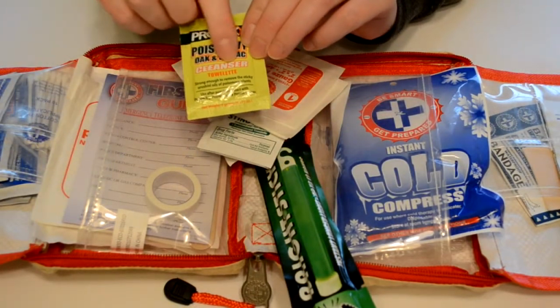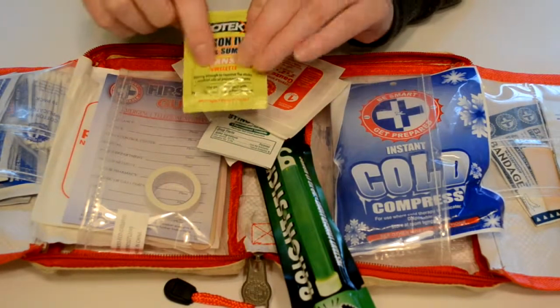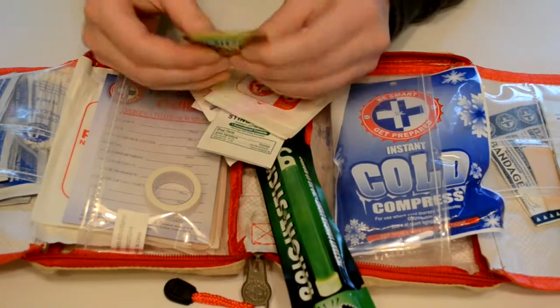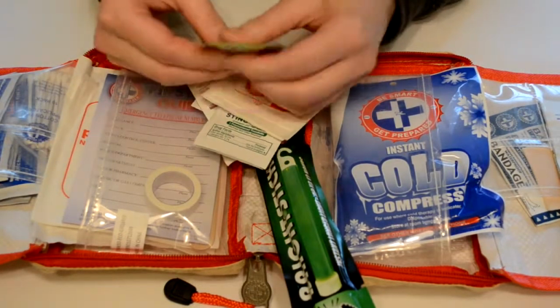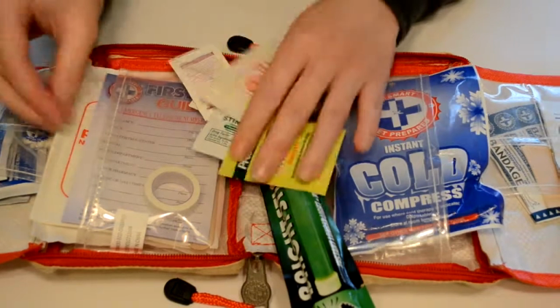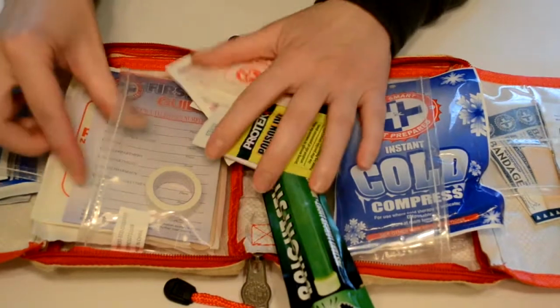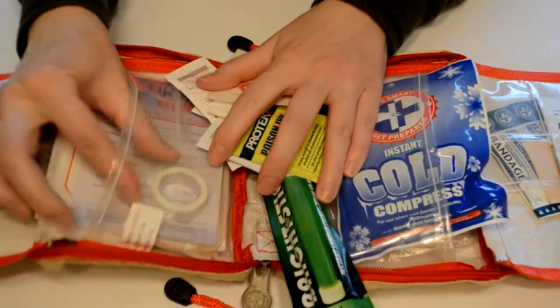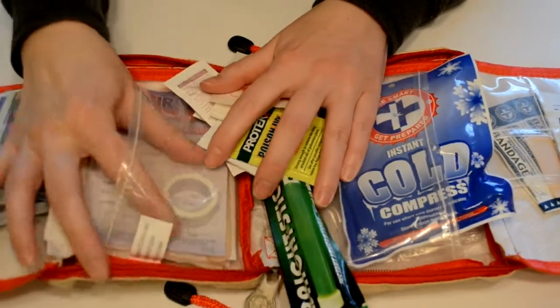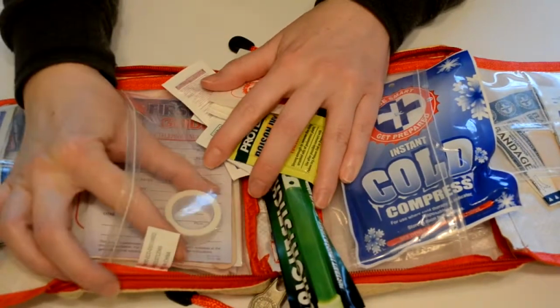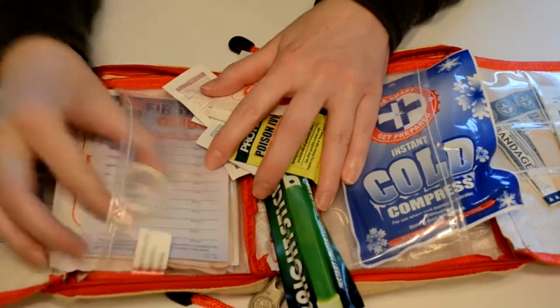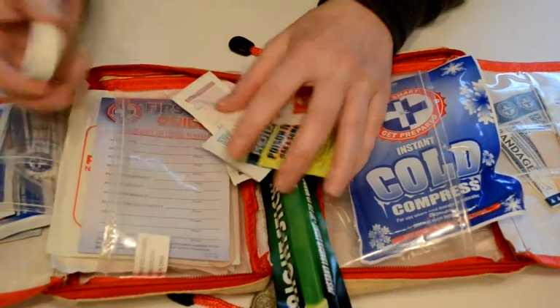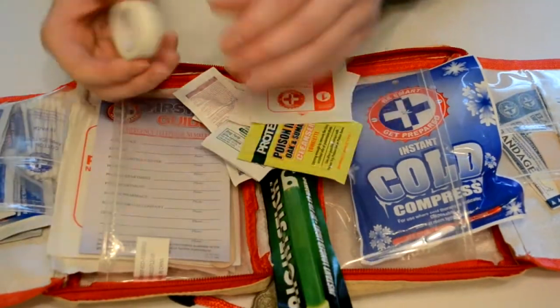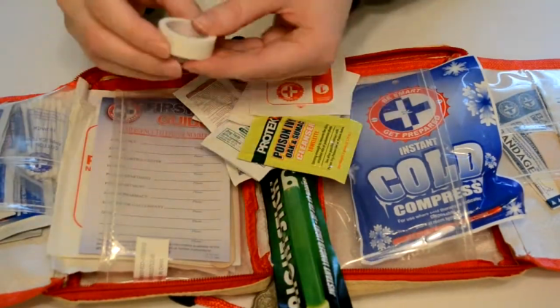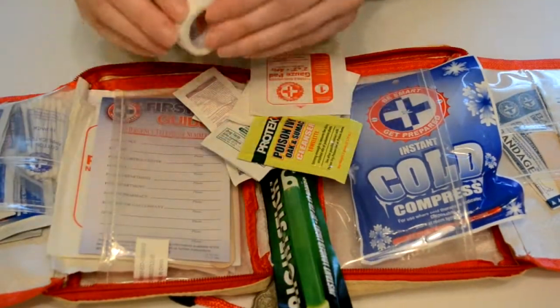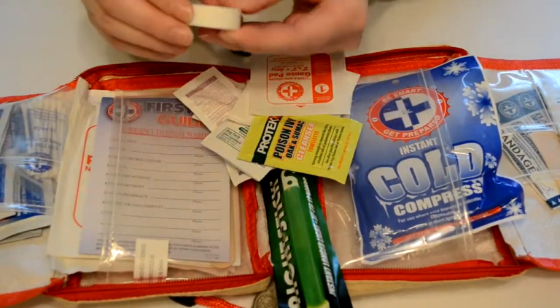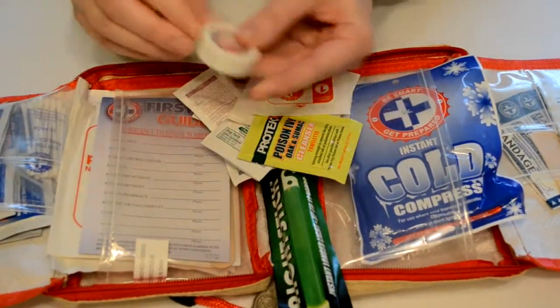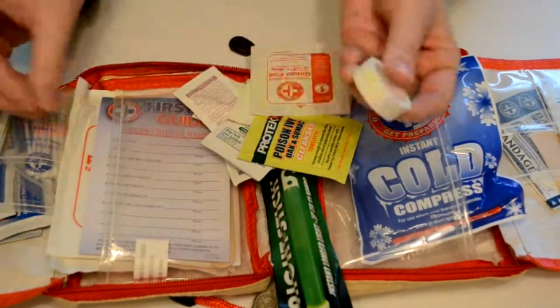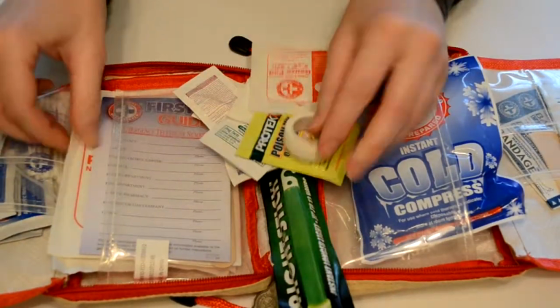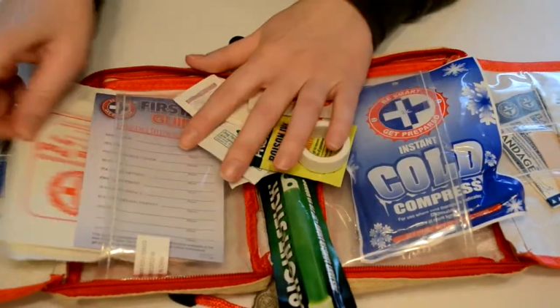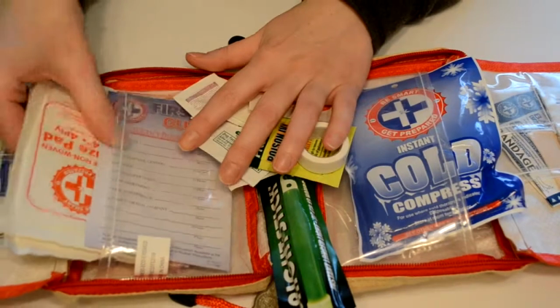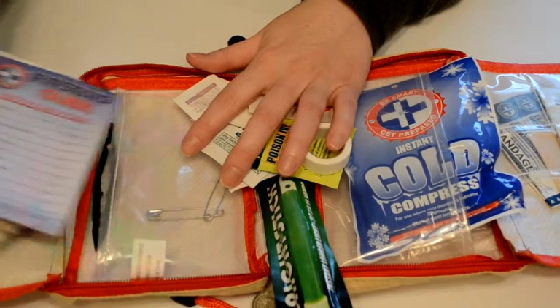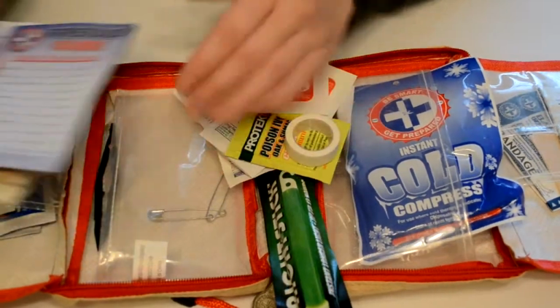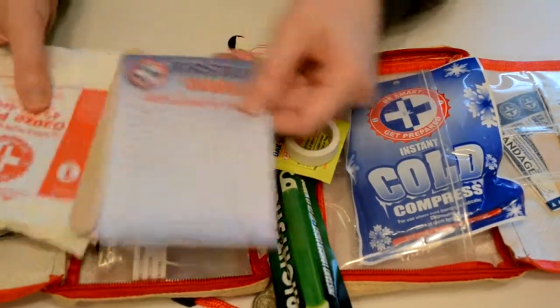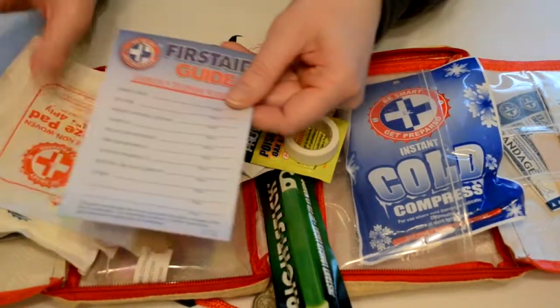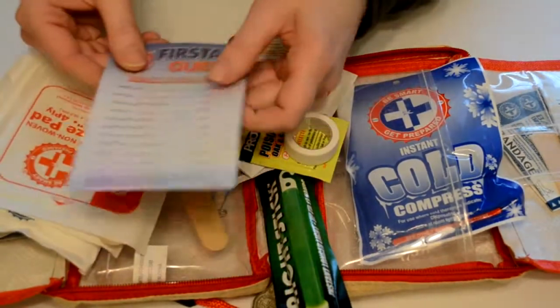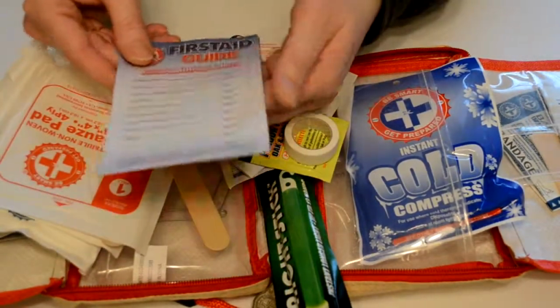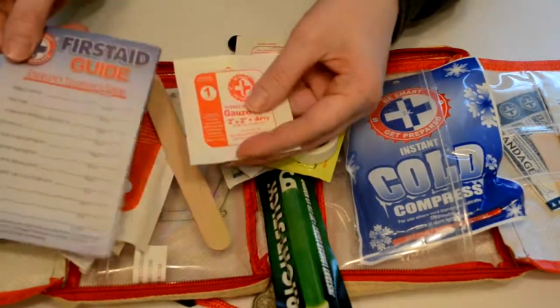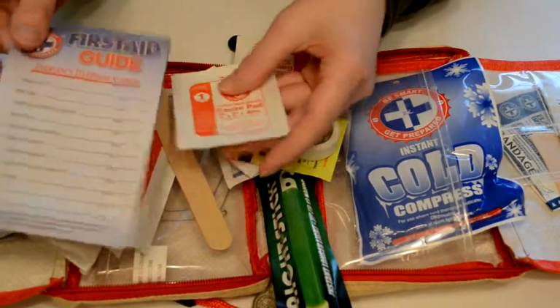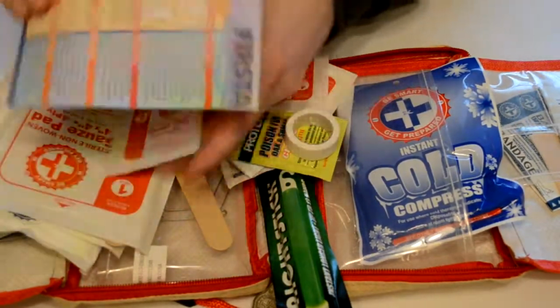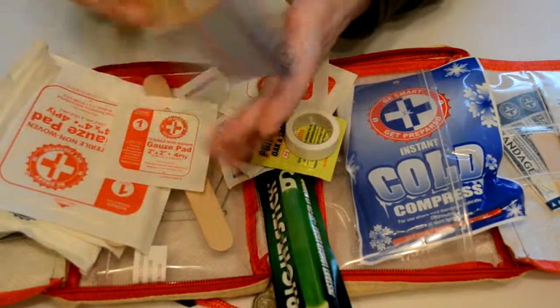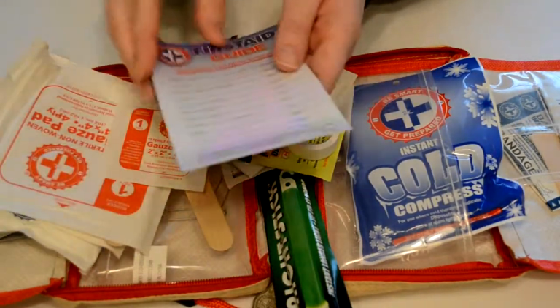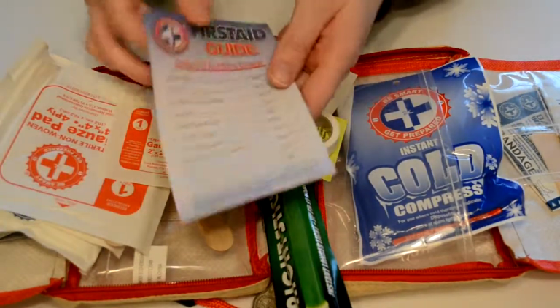We've got some poison ivy, poison oak, and sumac cleanser towelettes in case you get into some poisonous plants. We've got some tape for gauze pads, and a little sheet here for first aid.